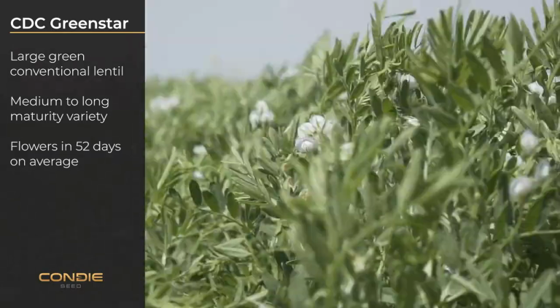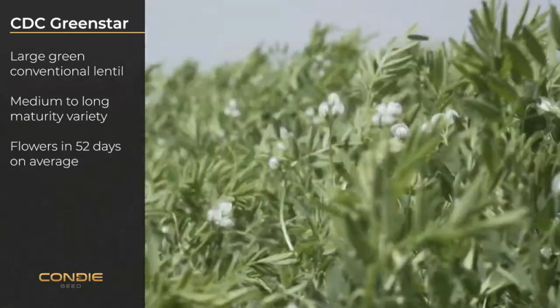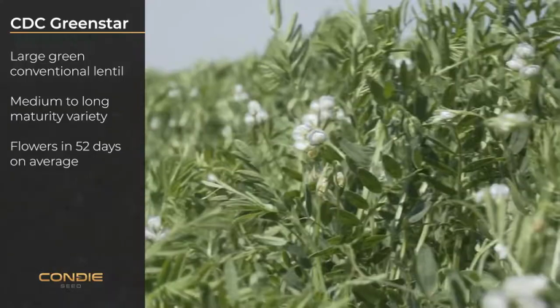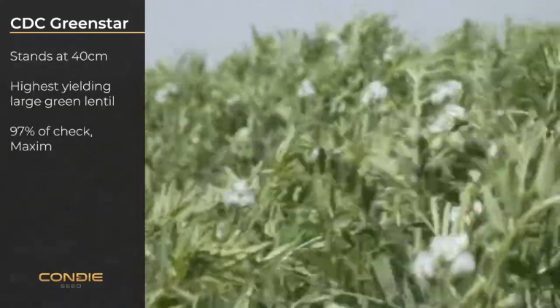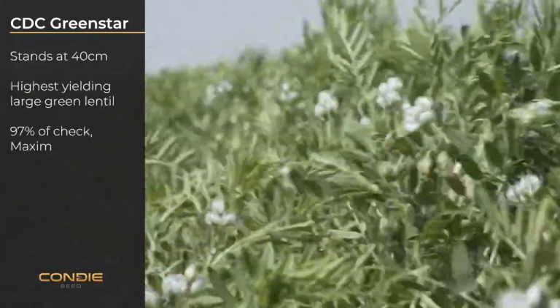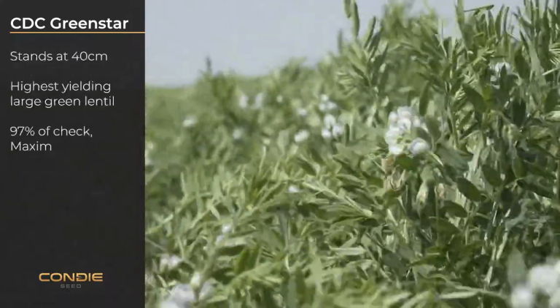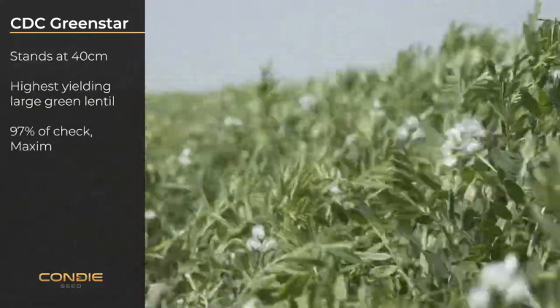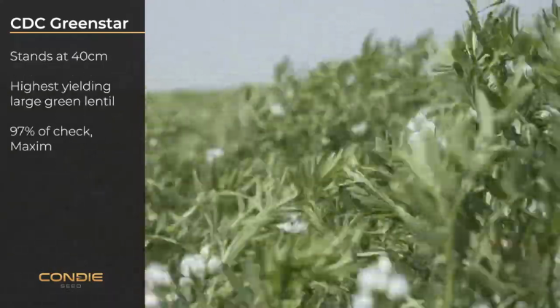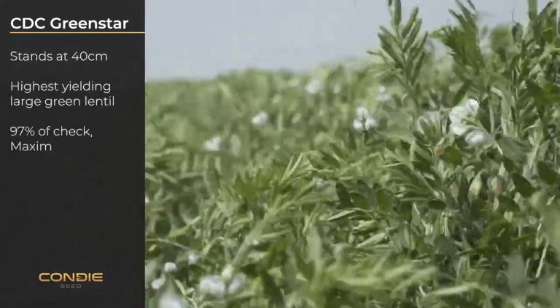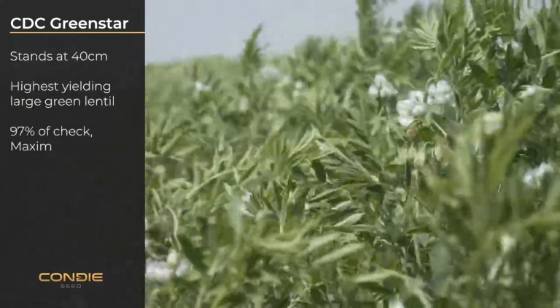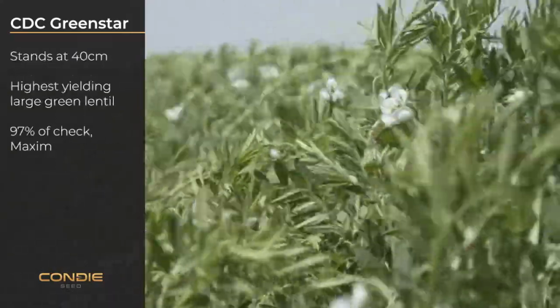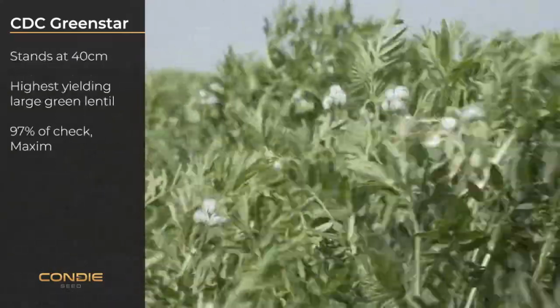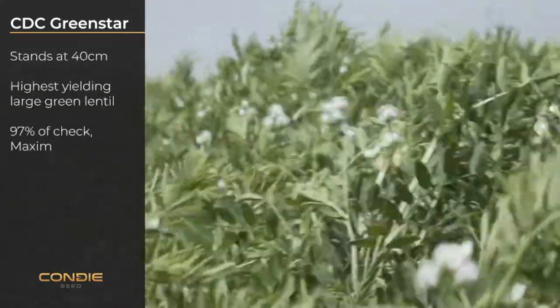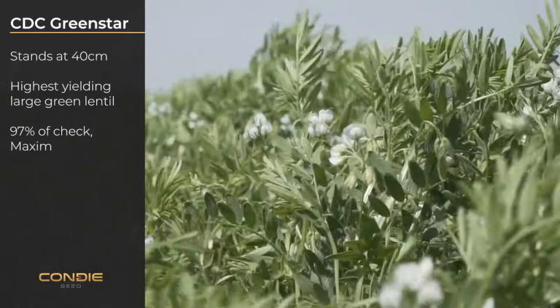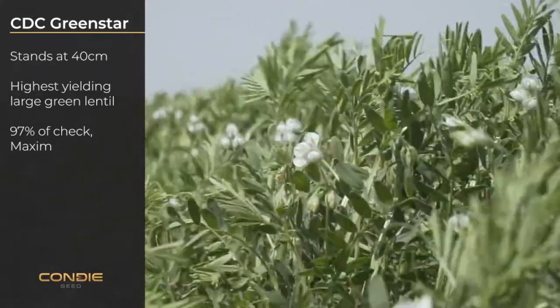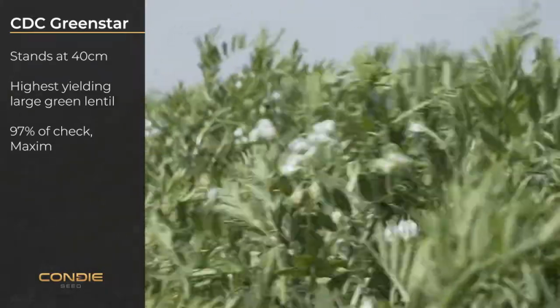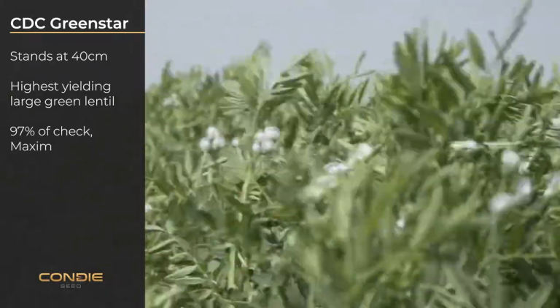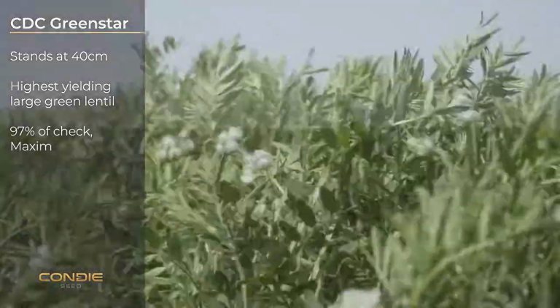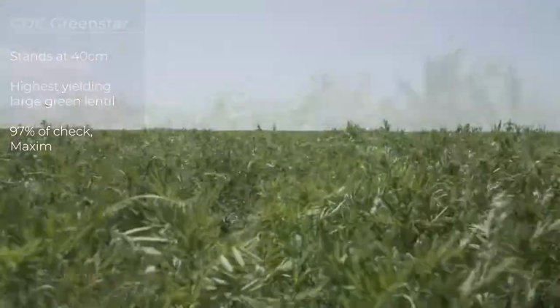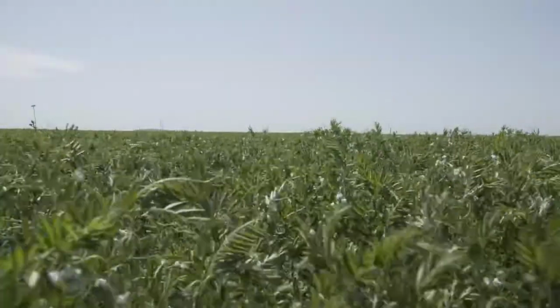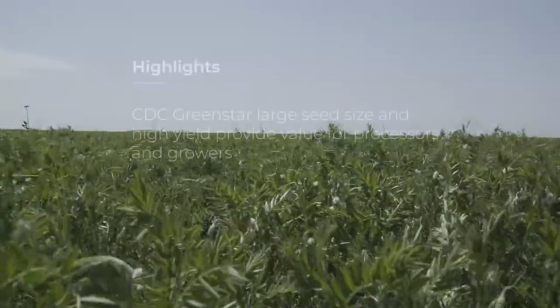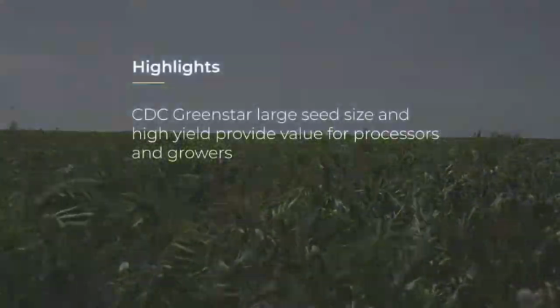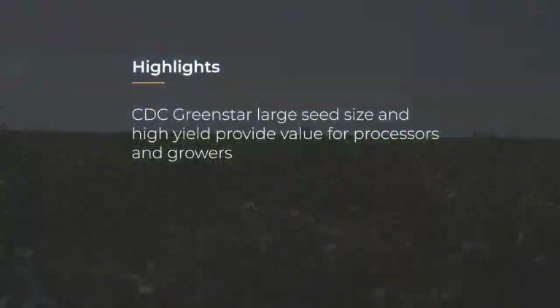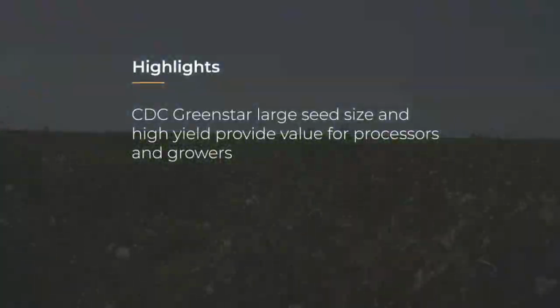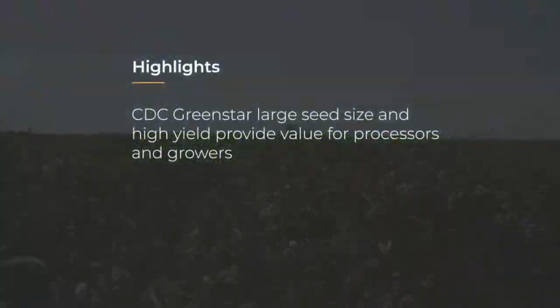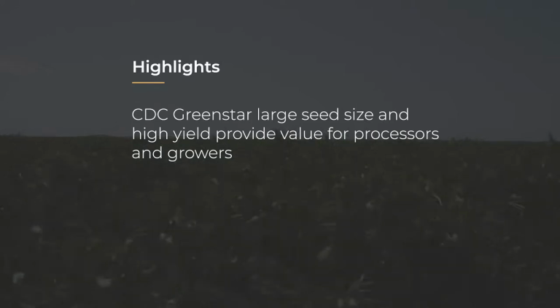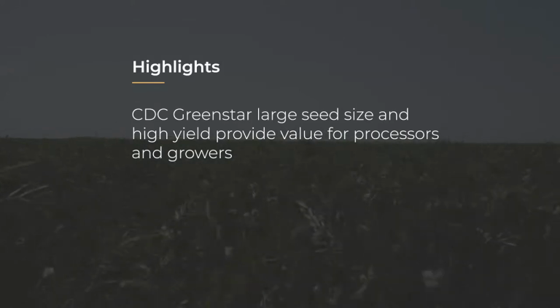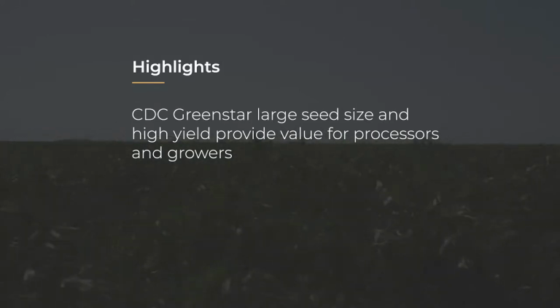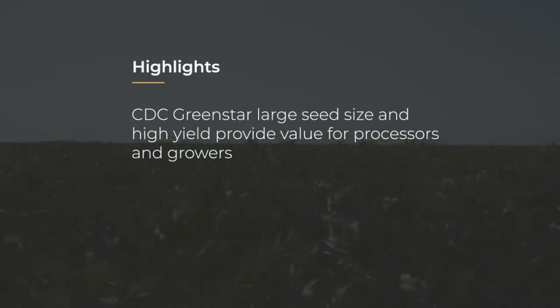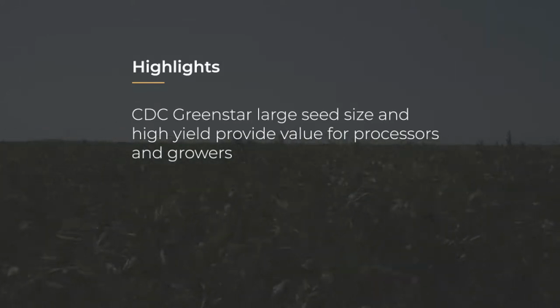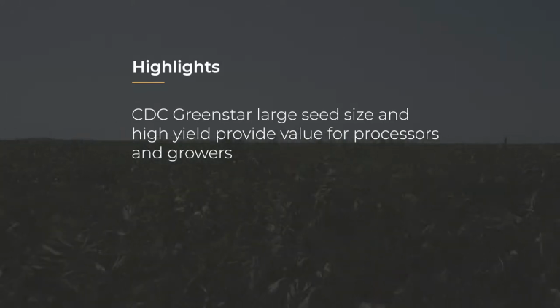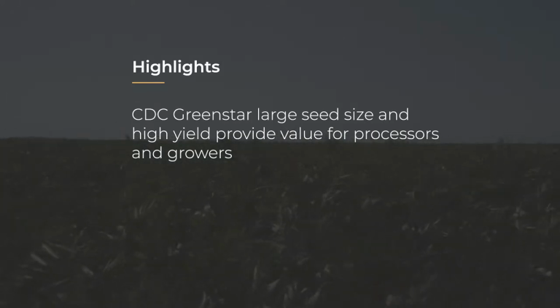Standing at 40 centimeters, it is the highest yielding large green lentil at 97% of check, which is maximum. CDC Green Star's large seed size and high yield provide value for processors and growers.